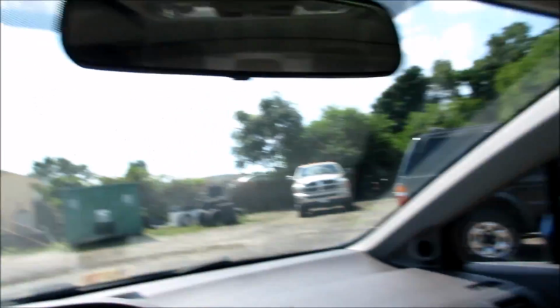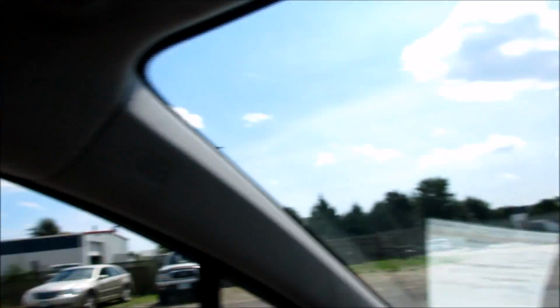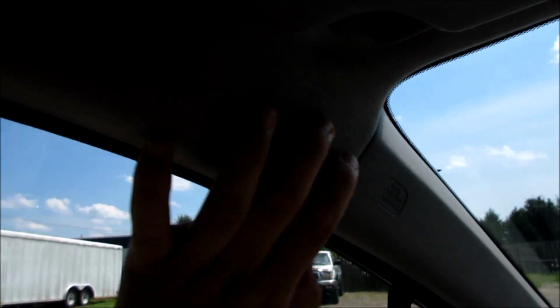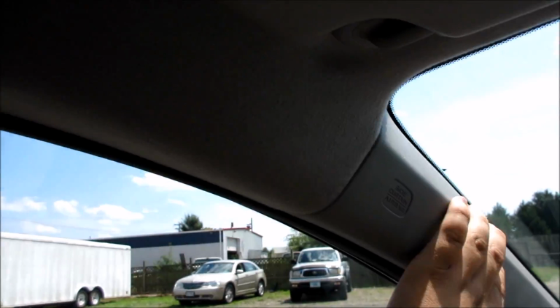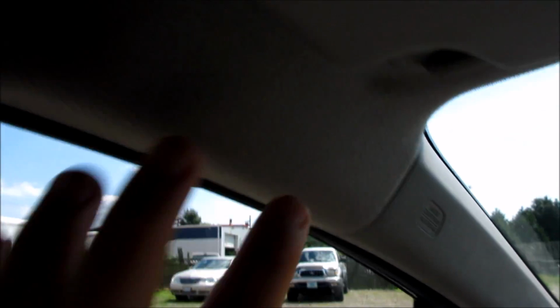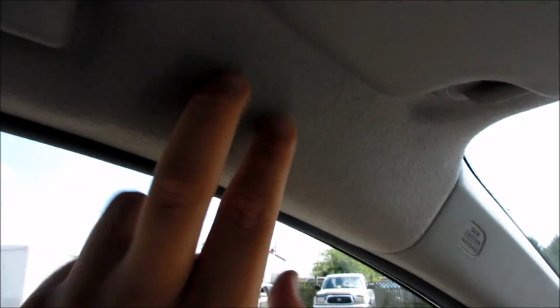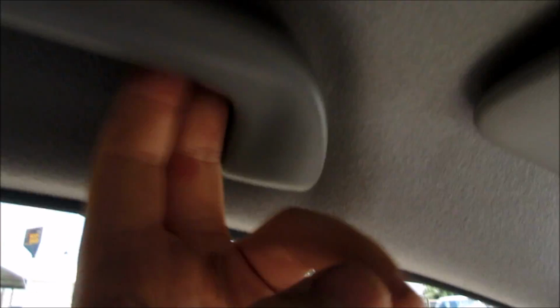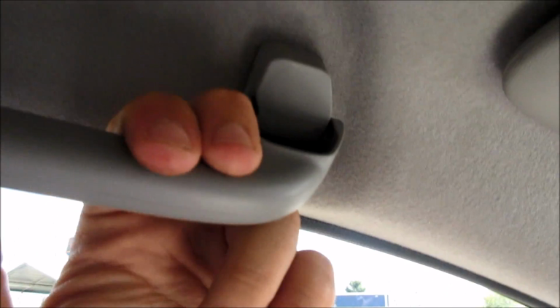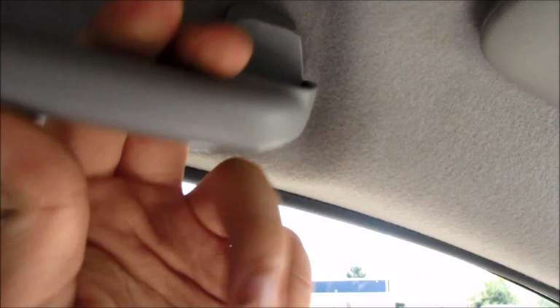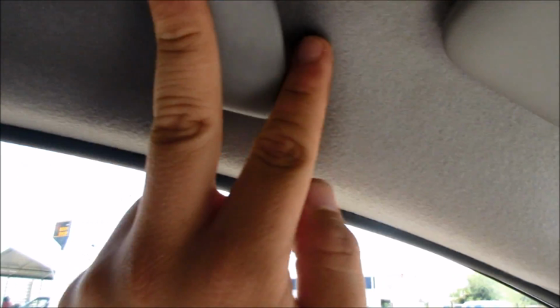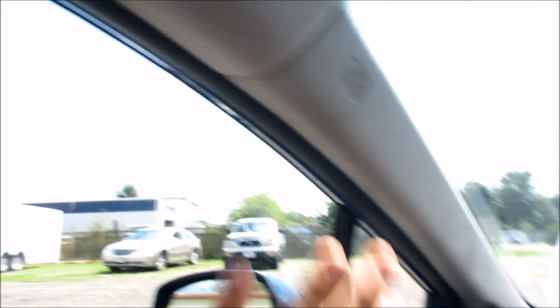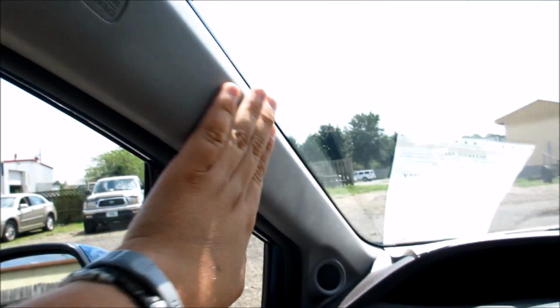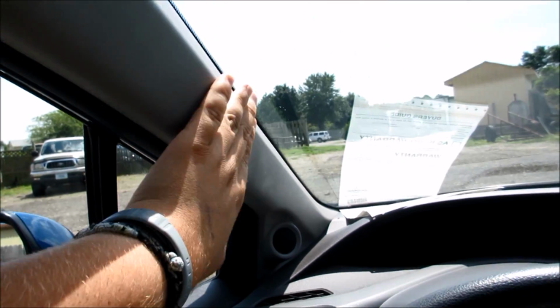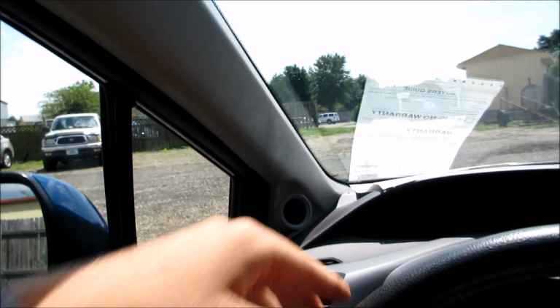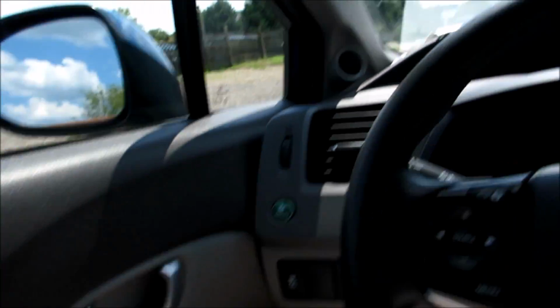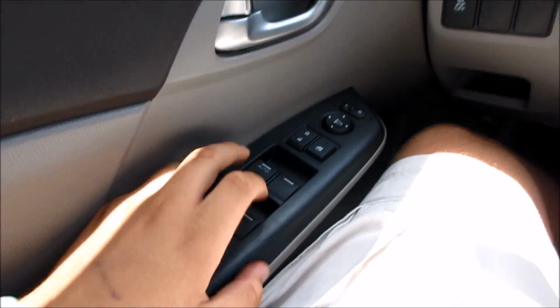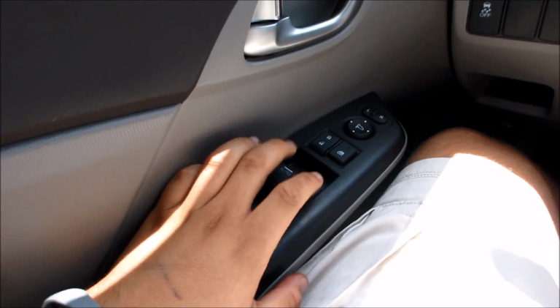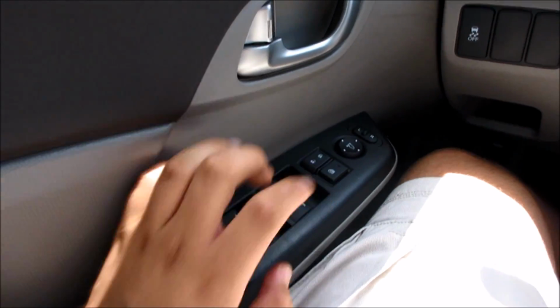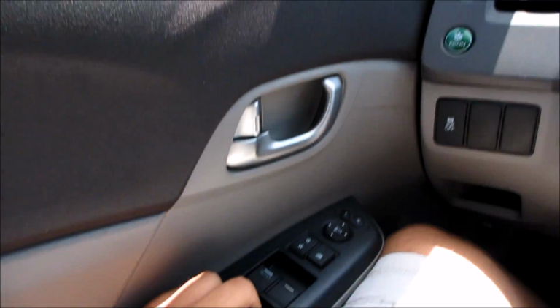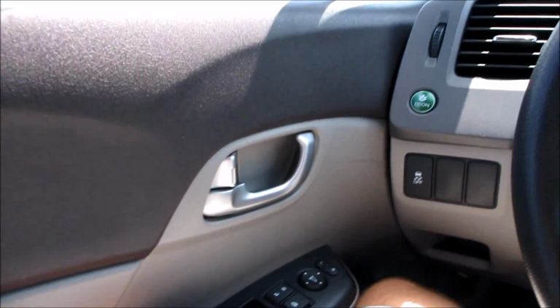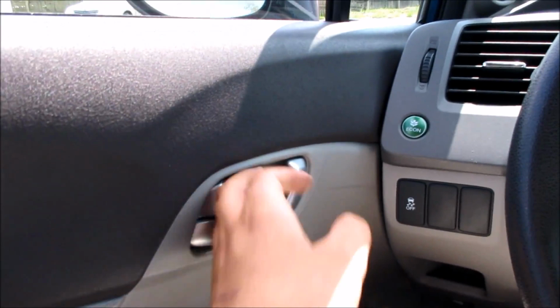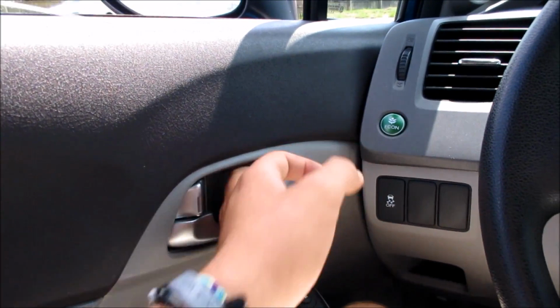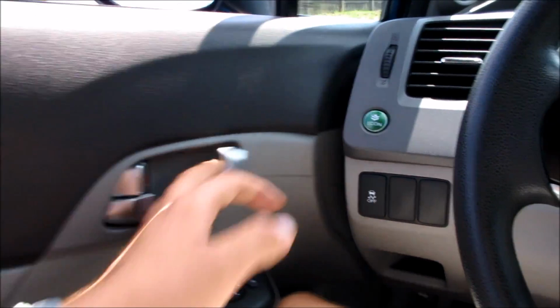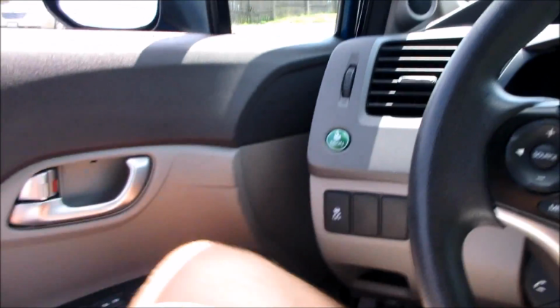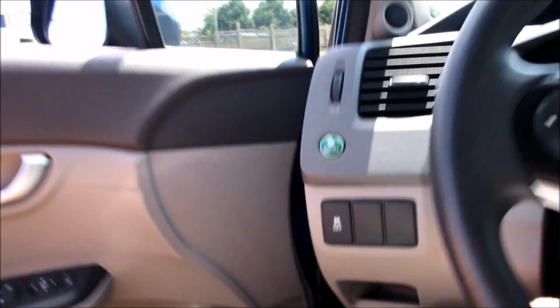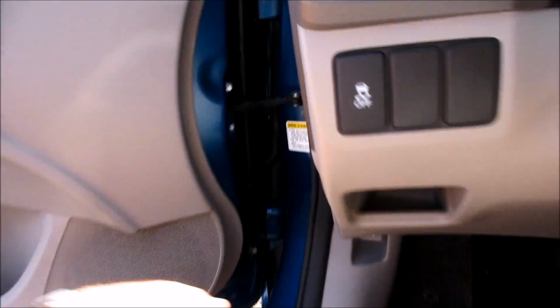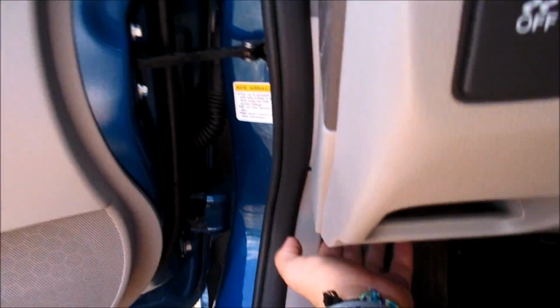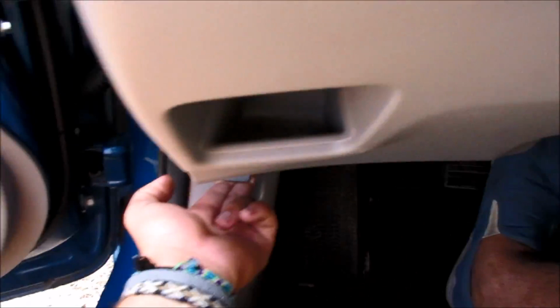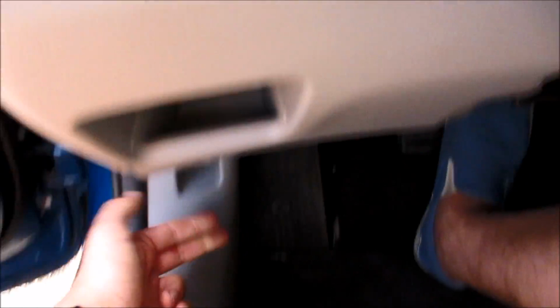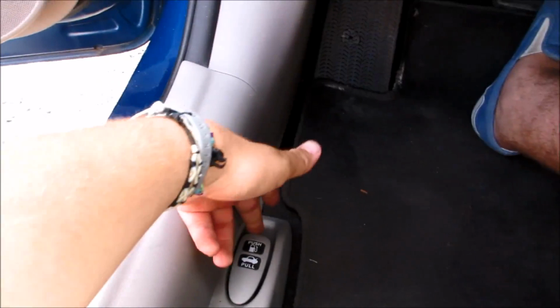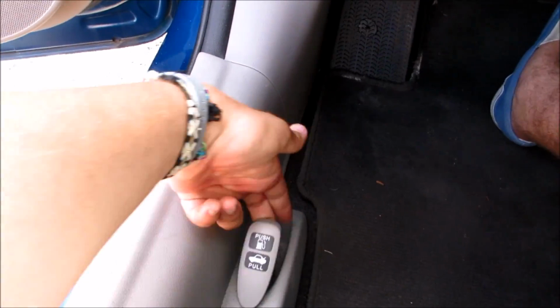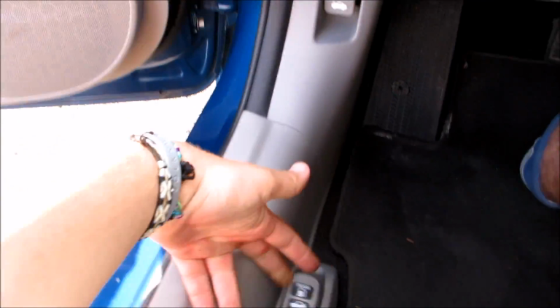Everything in here fits together pretty well. The headliner is nice and padded, you do have your handle right here, and your side curtain airbags. Go ahead and put the driver's side window down, pop the hood, and pop the trunk.